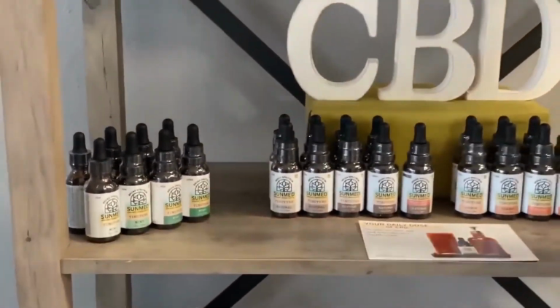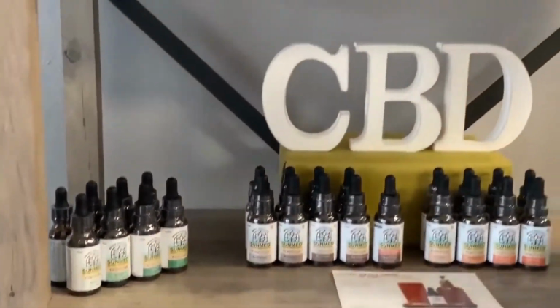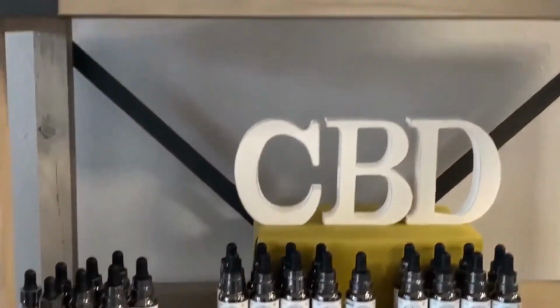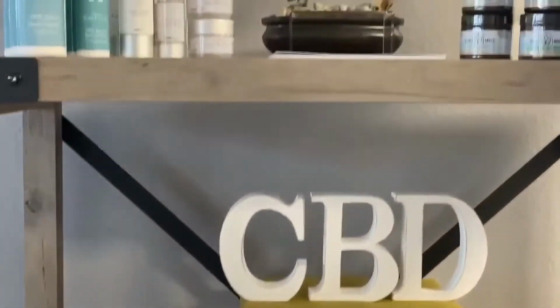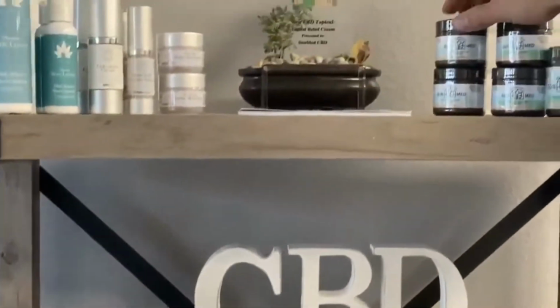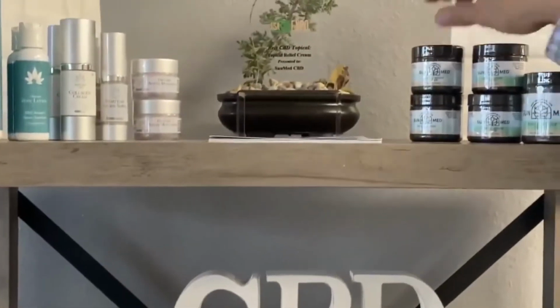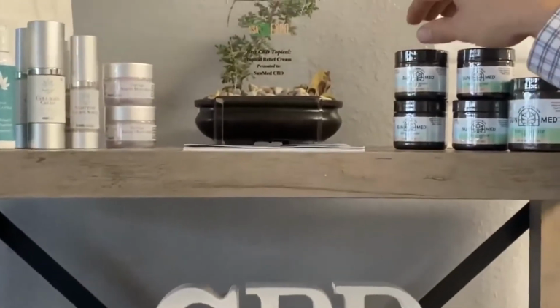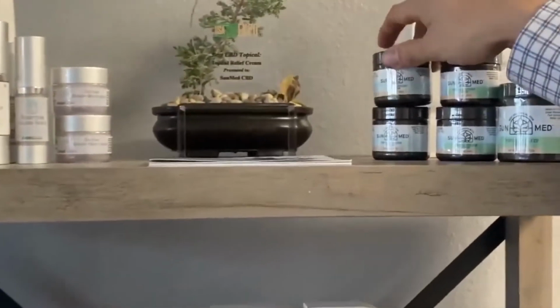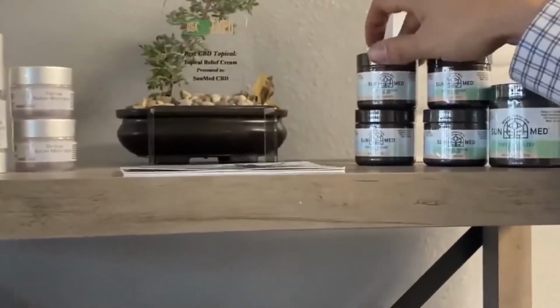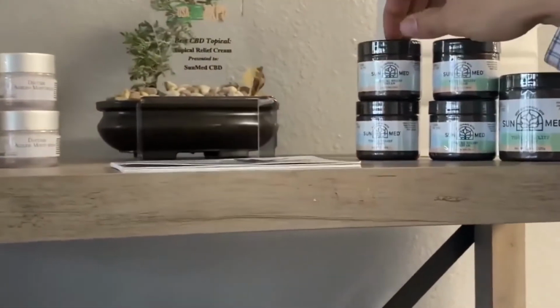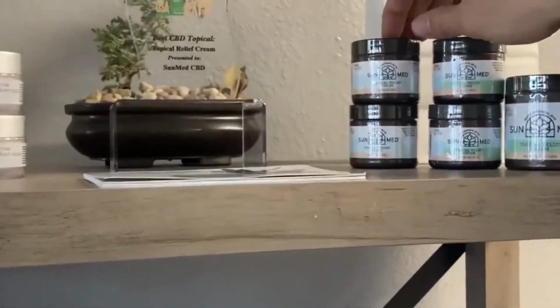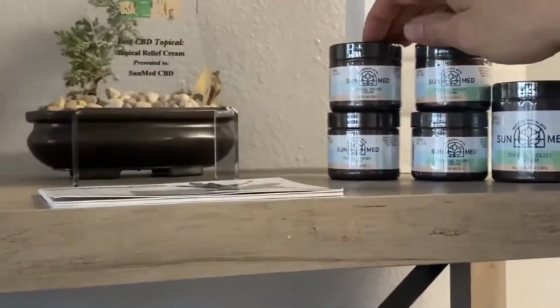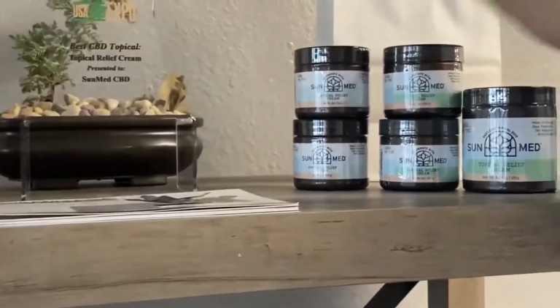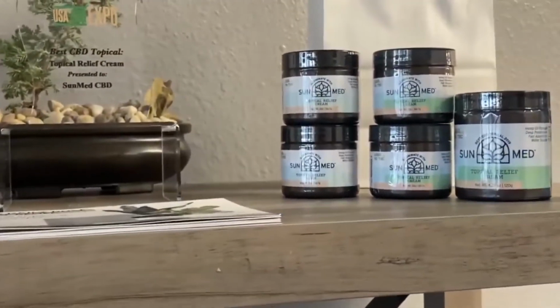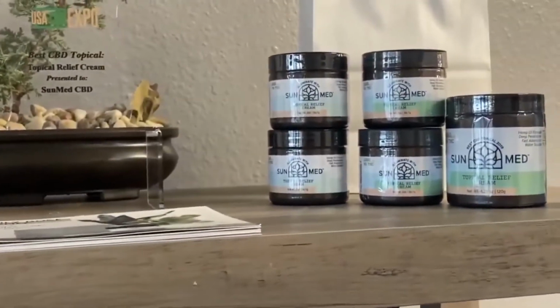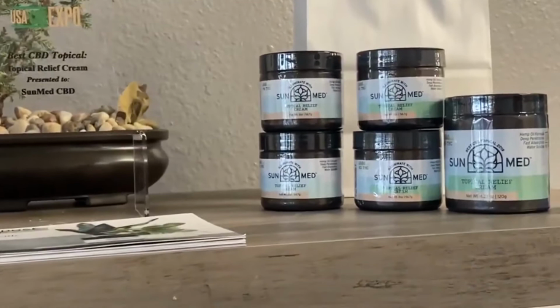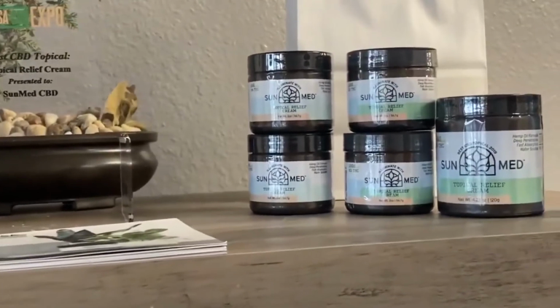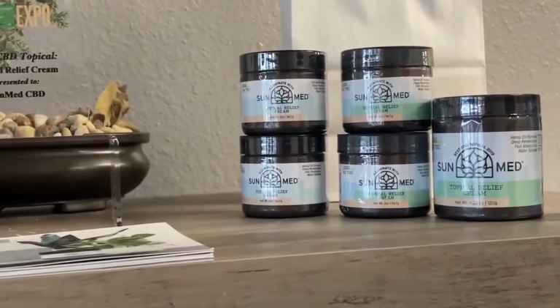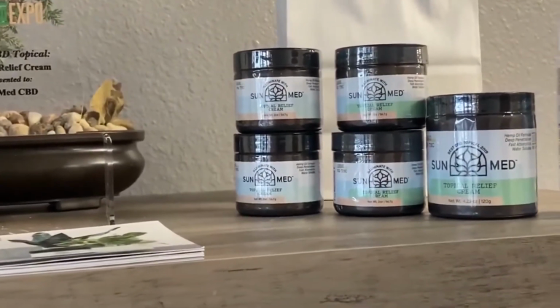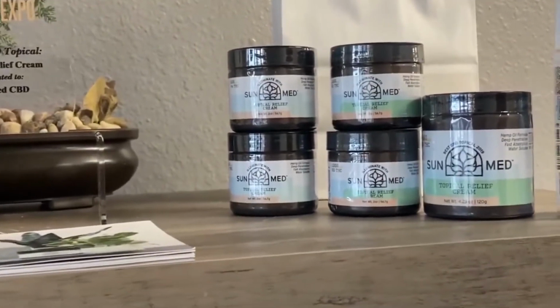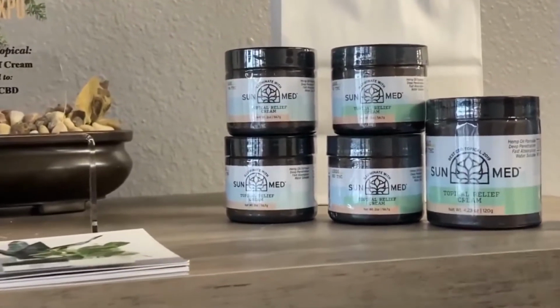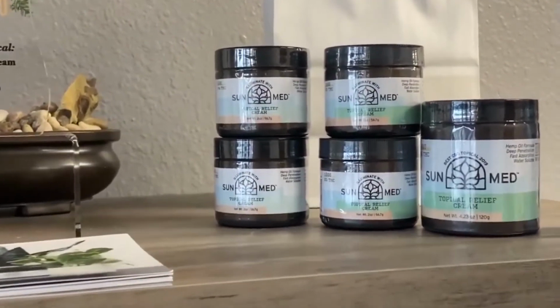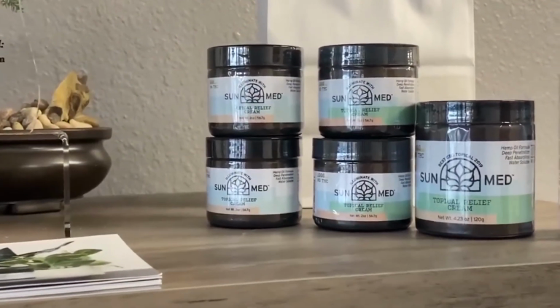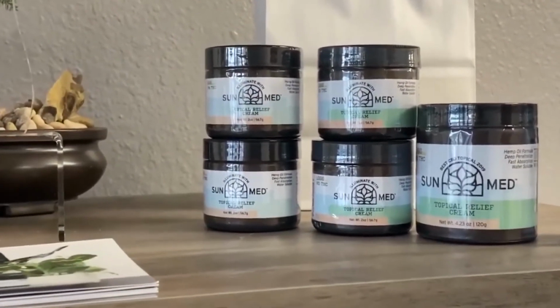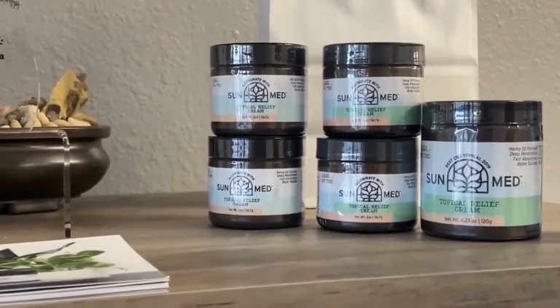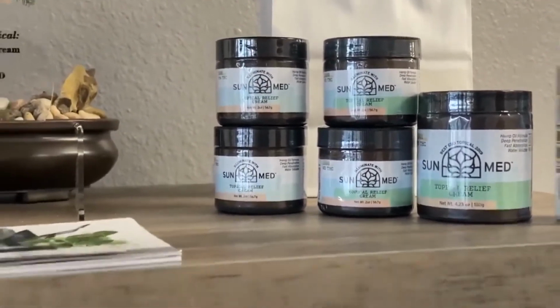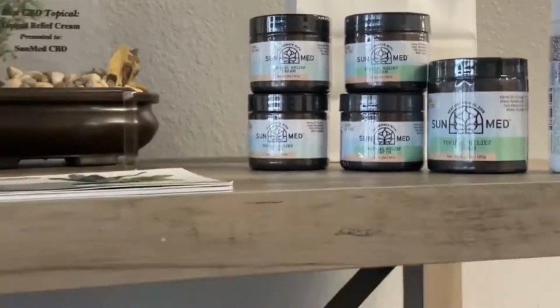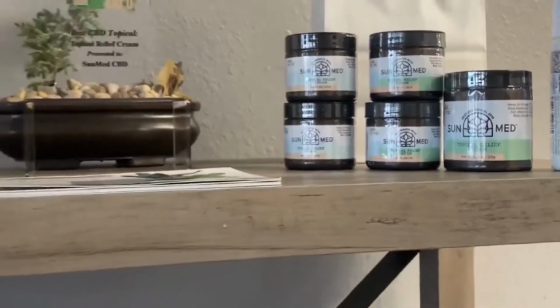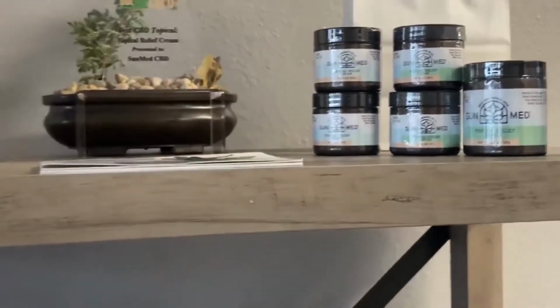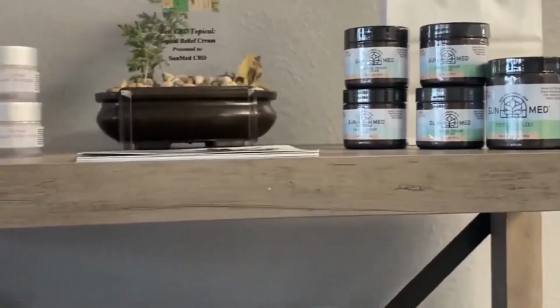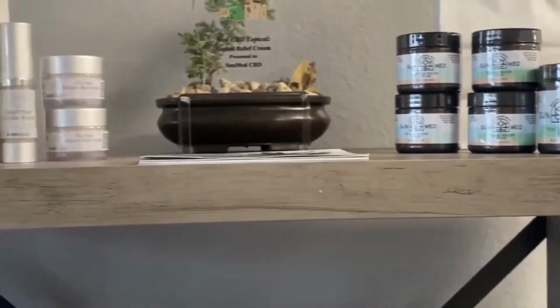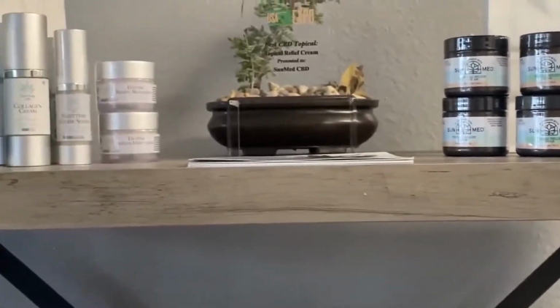Up at the top we have our topical cream. It's our only product that targets the pain, so you just take a small pea-sized amount, rub it where the pain is, and then give it 10 to 15 minutes to start feeling some sort of effect.